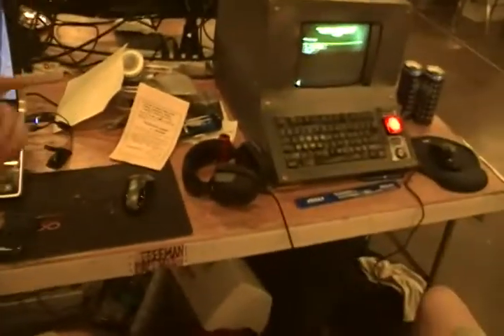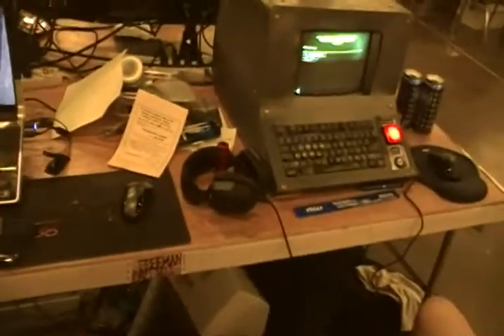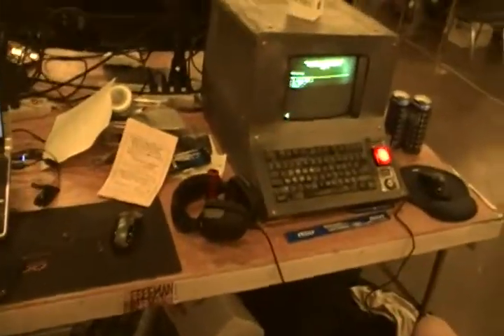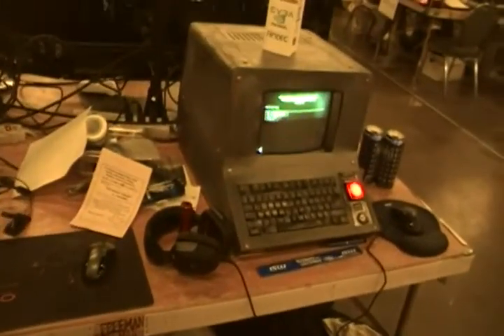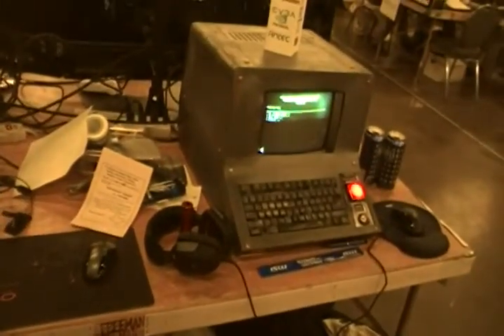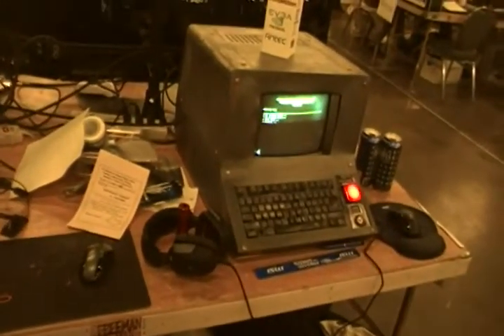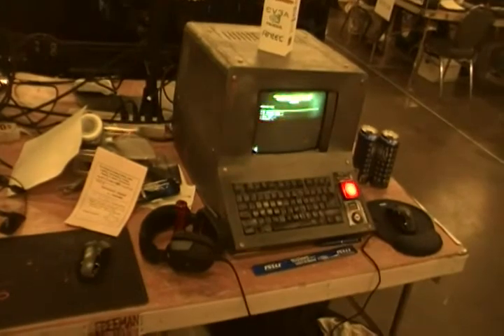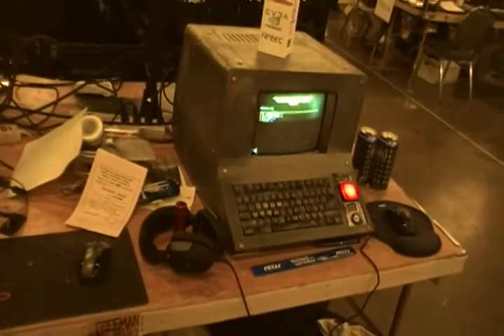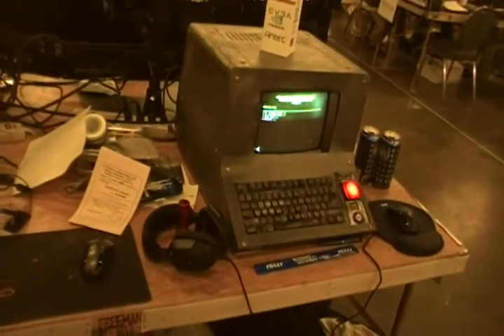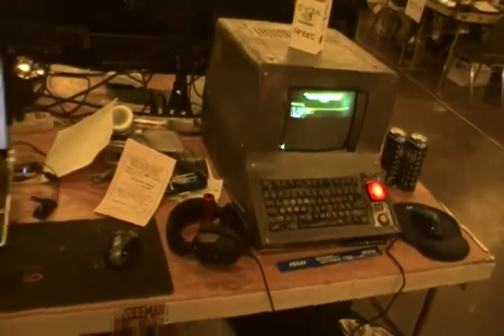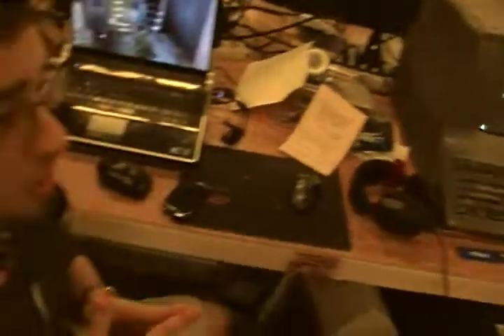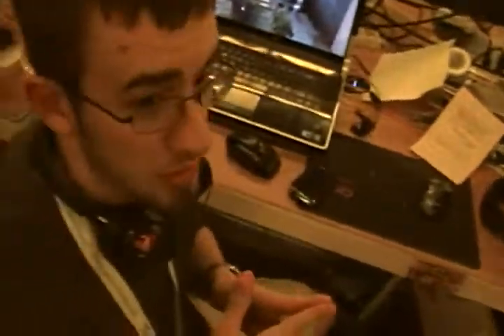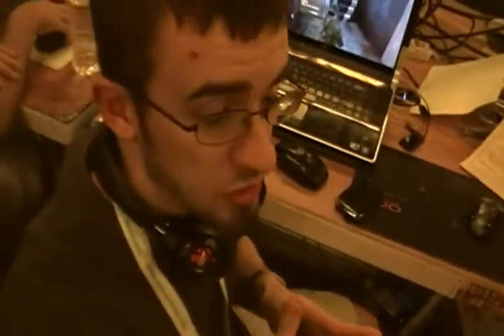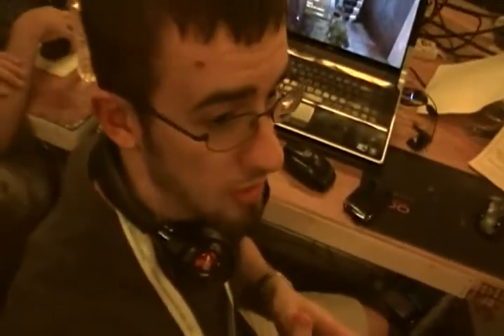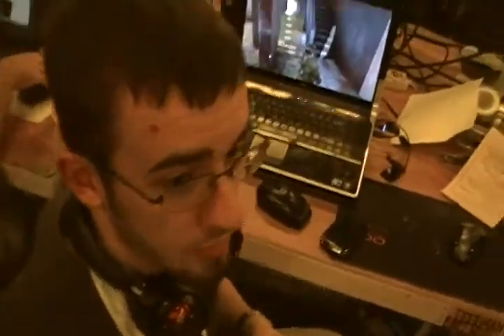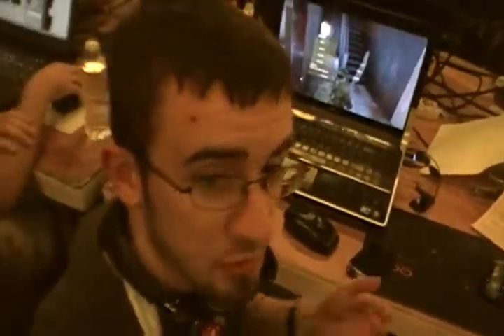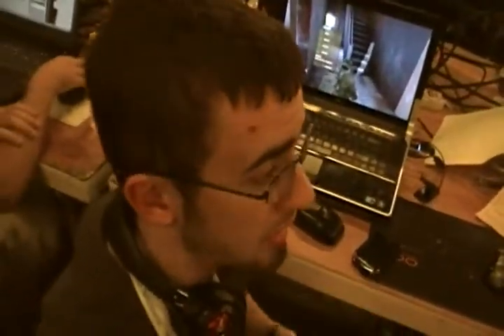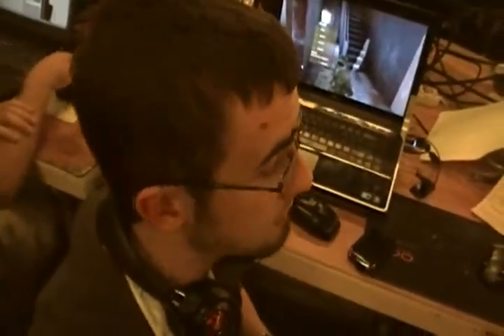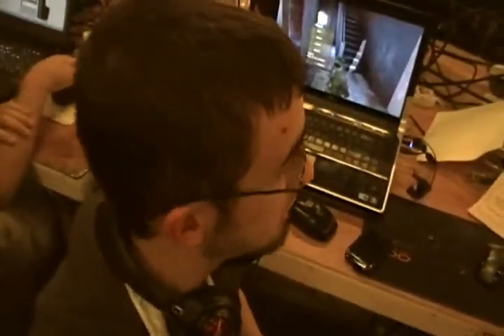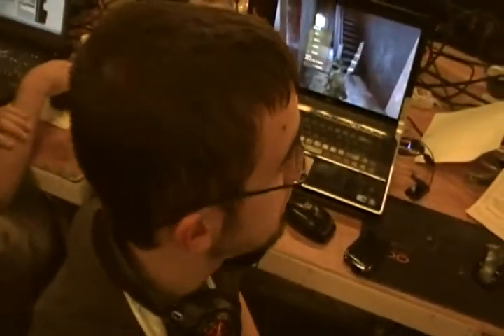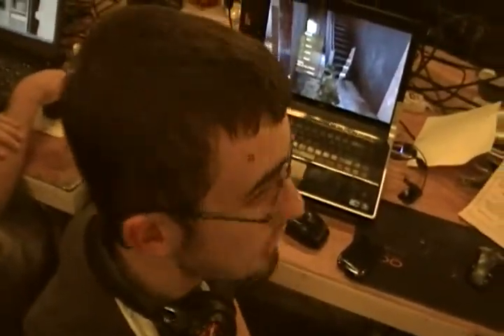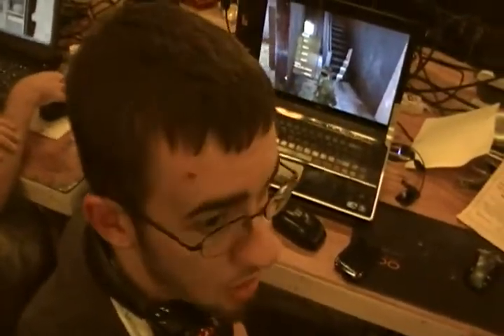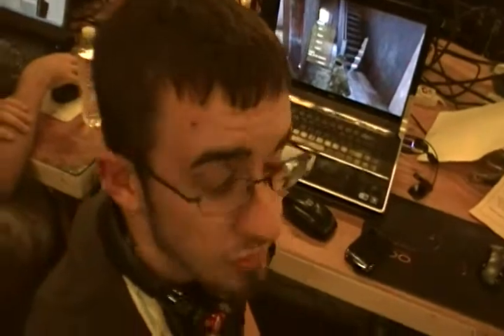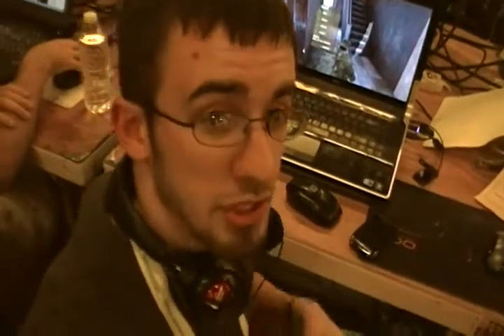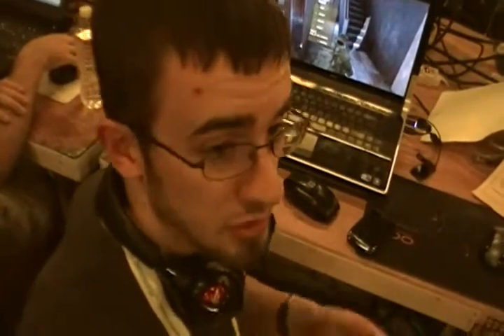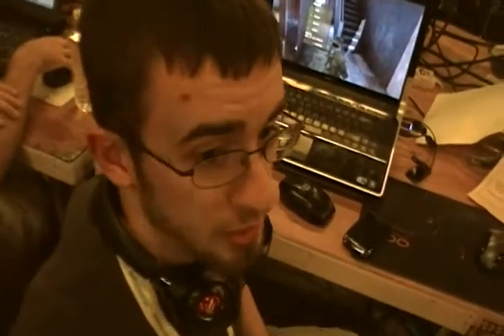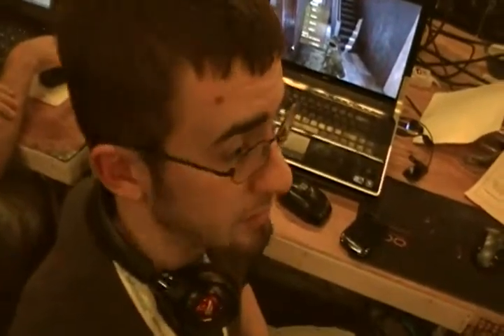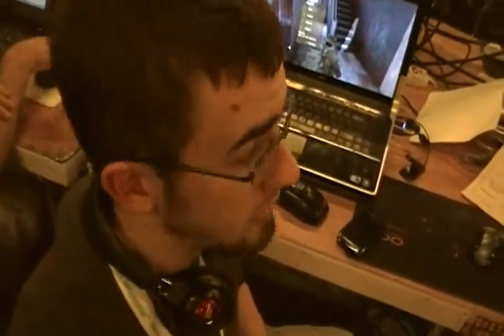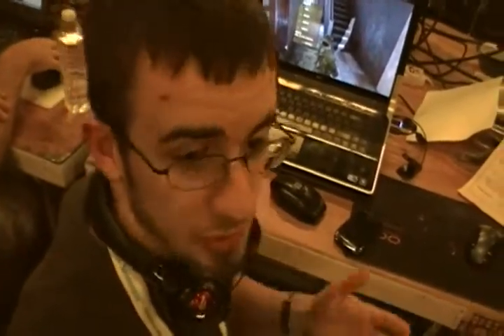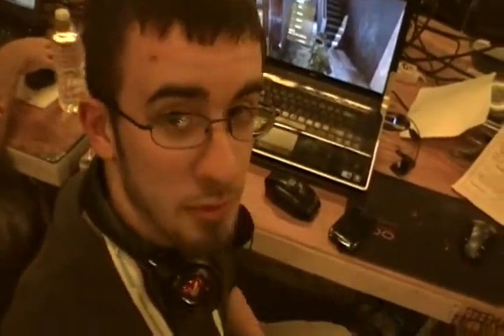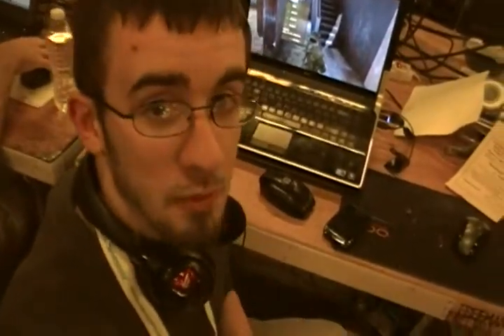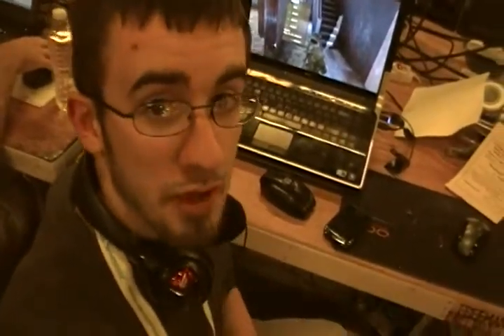But it actually runs pretty well. We can run Quake Live on it, we can run Minecraft on it. Those are the two big games that we play, so we're really happy with what we've gotten.